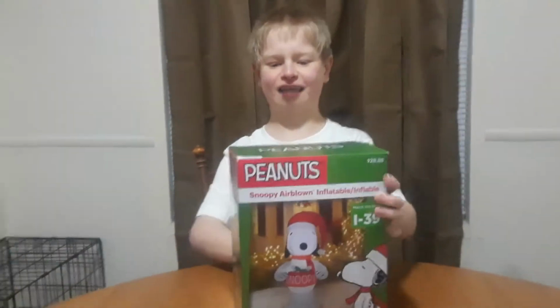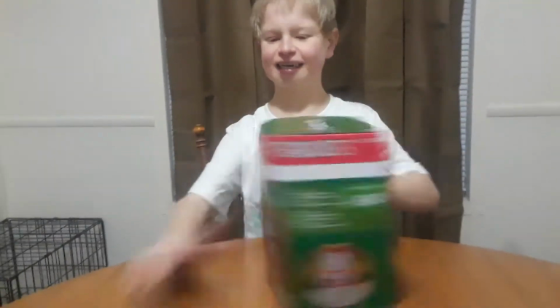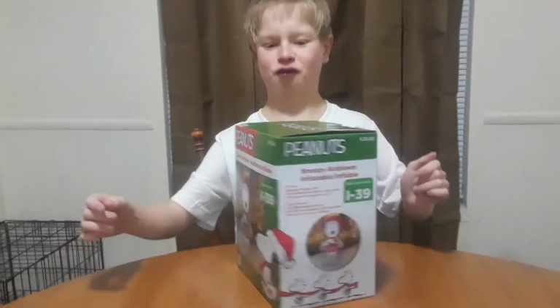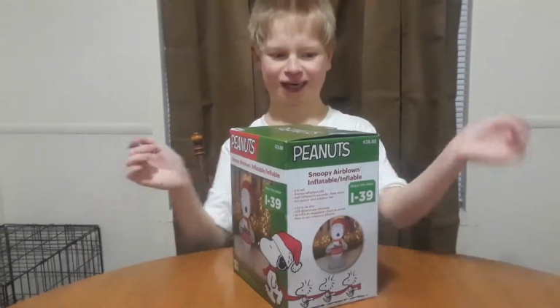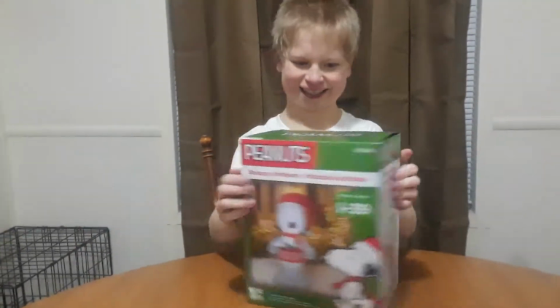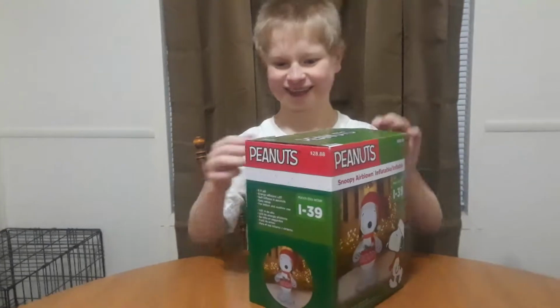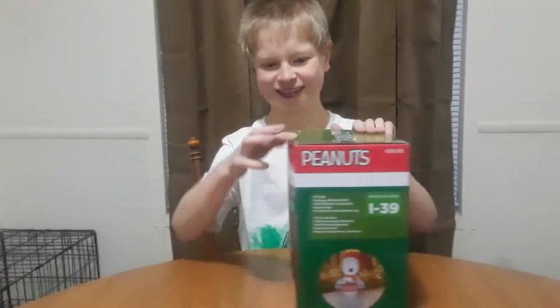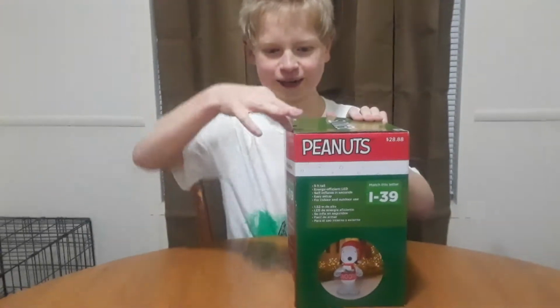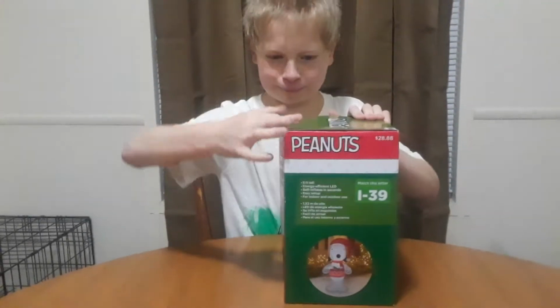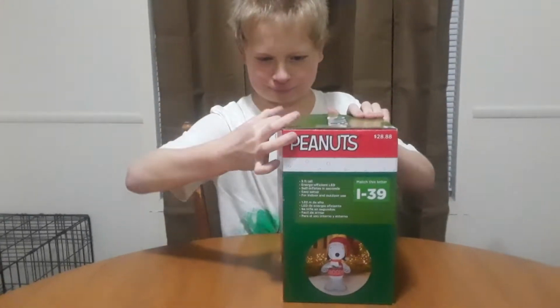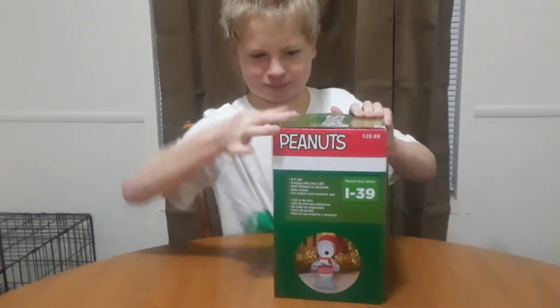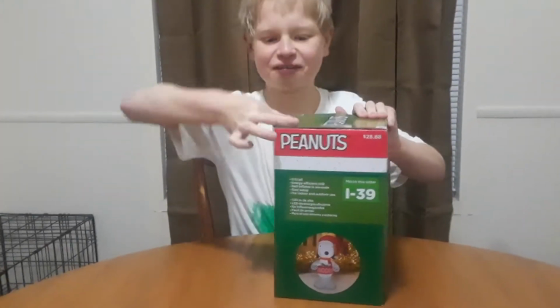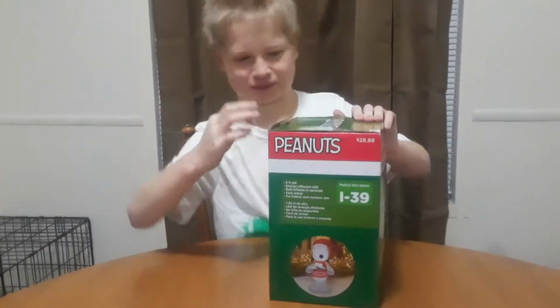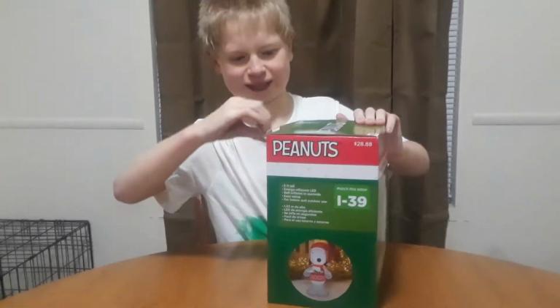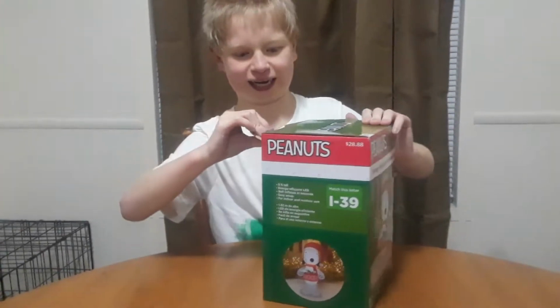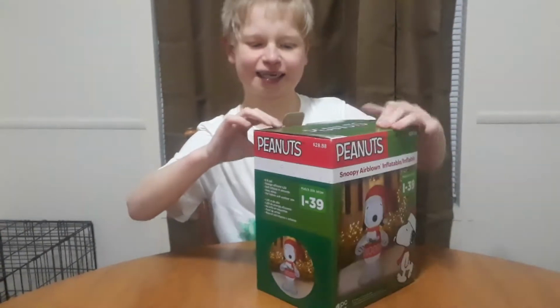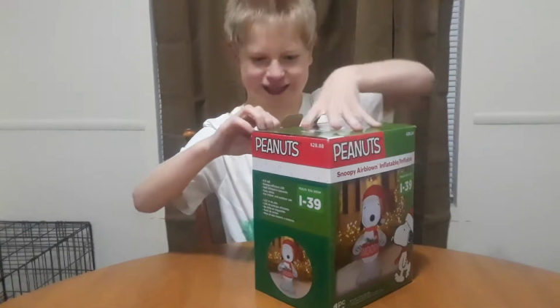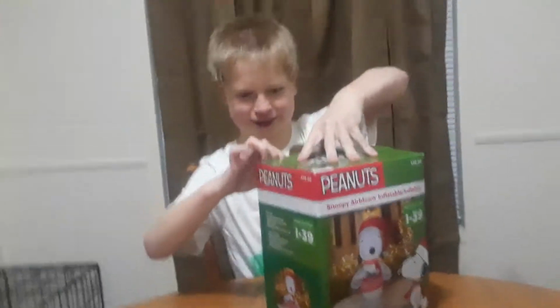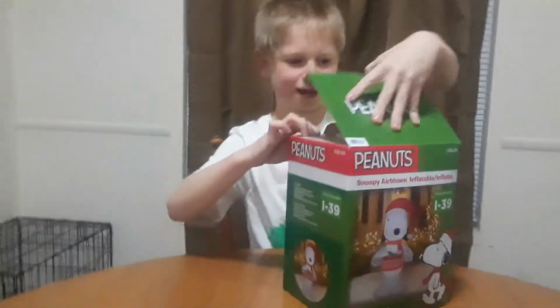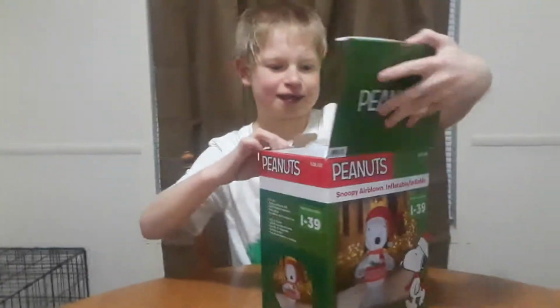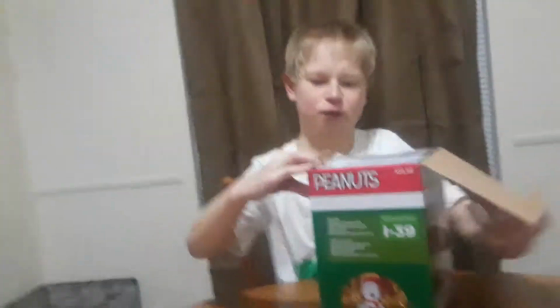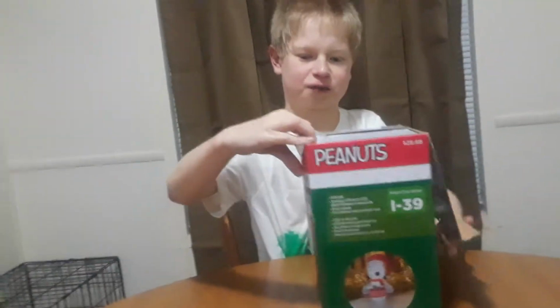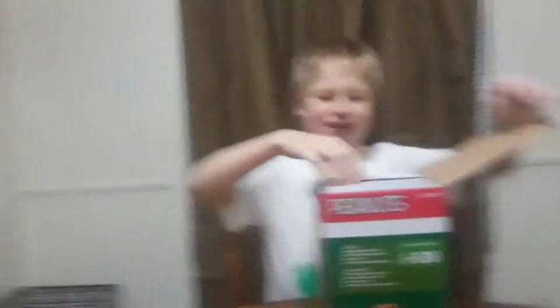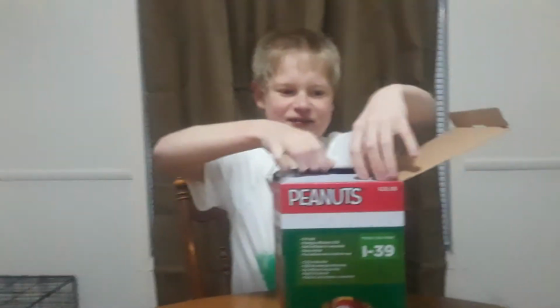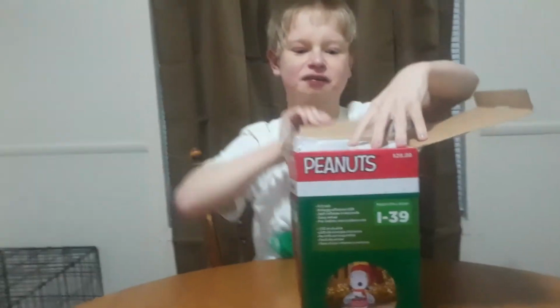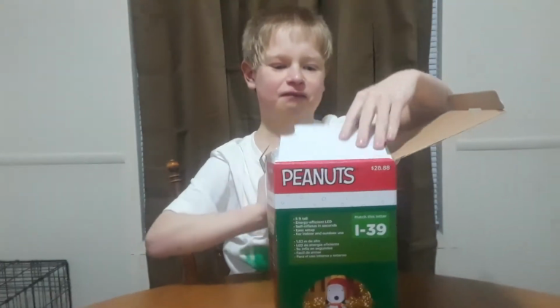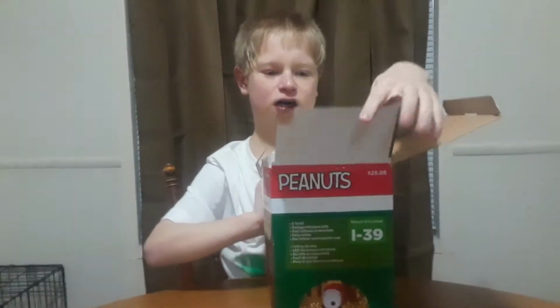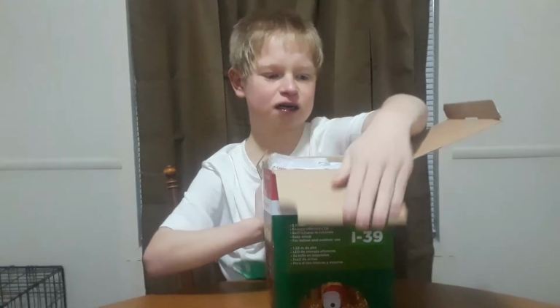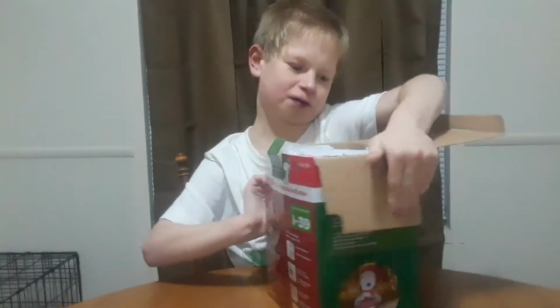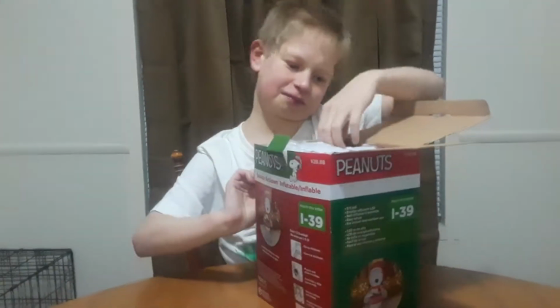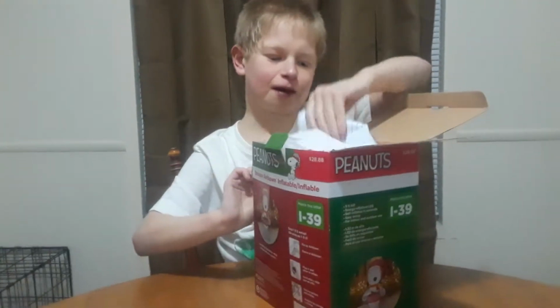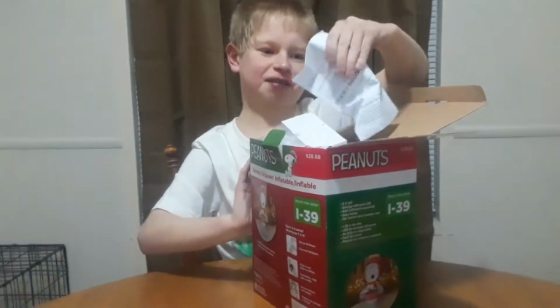Let's get into this unboxing and let's do it. I never got to peek at it — I didn't peek at it because I wanted to save it for this unboxing video.